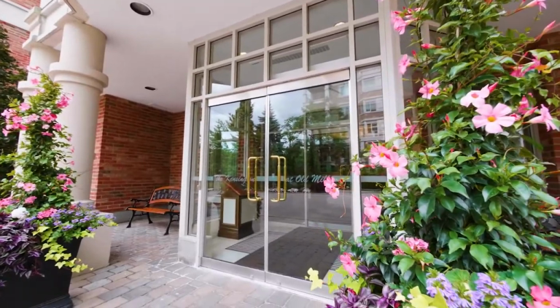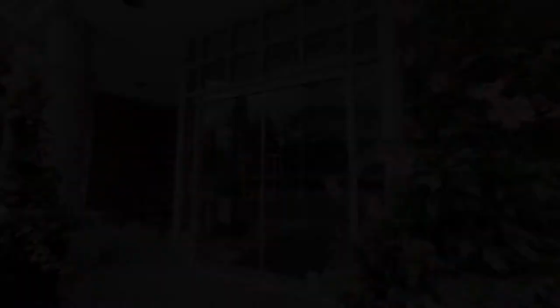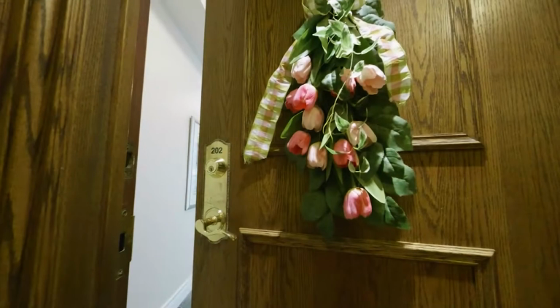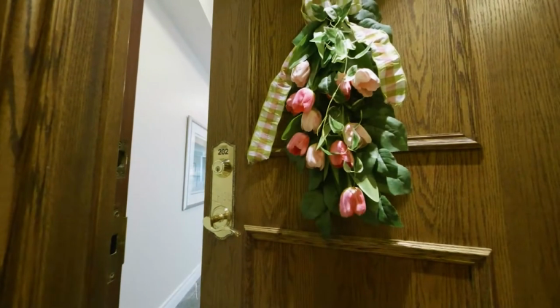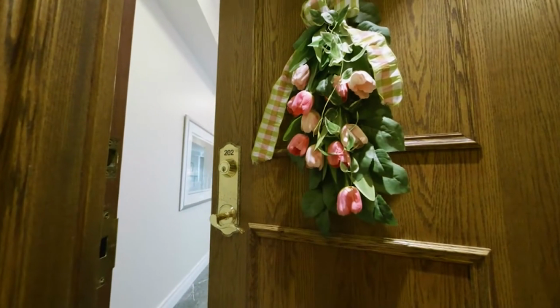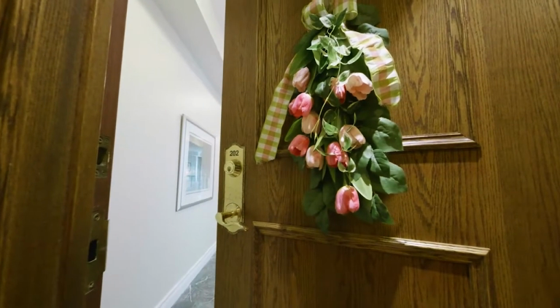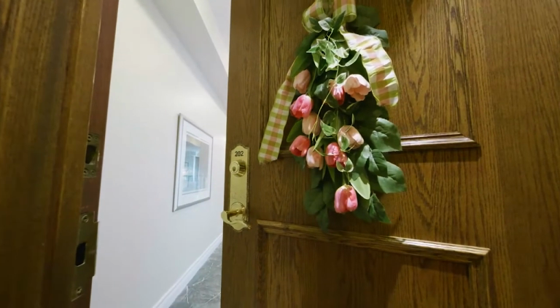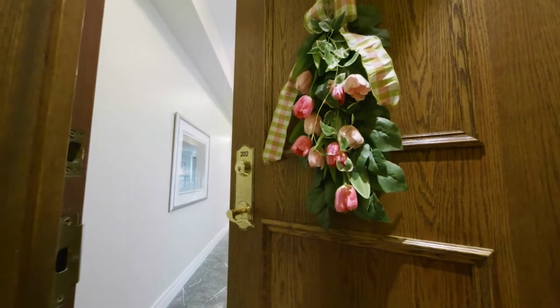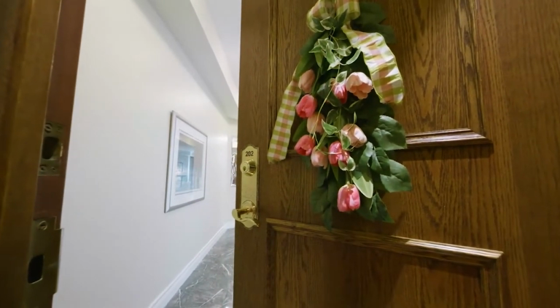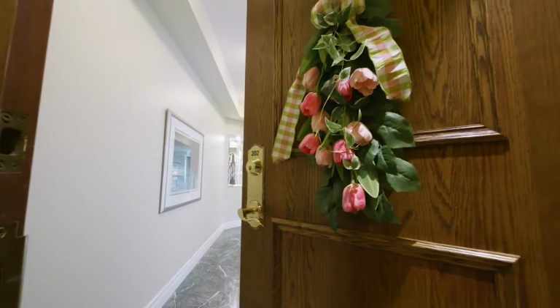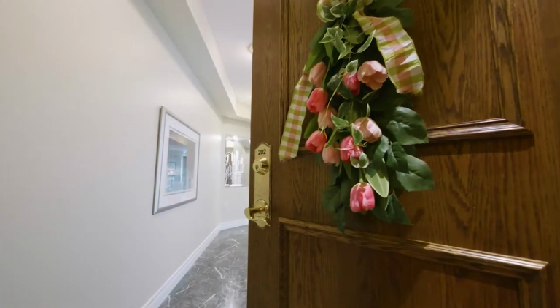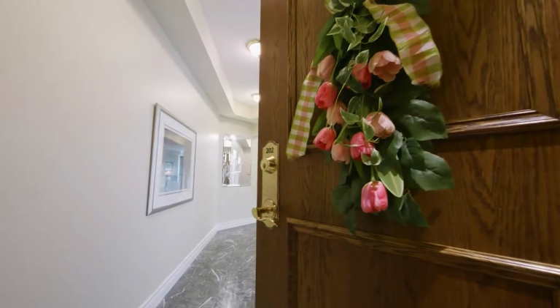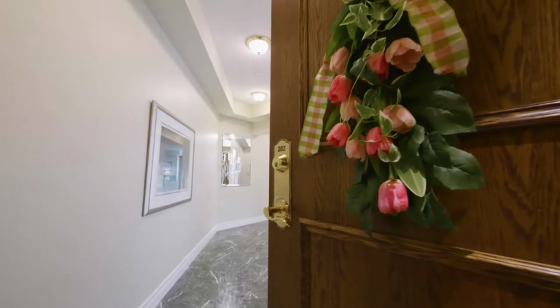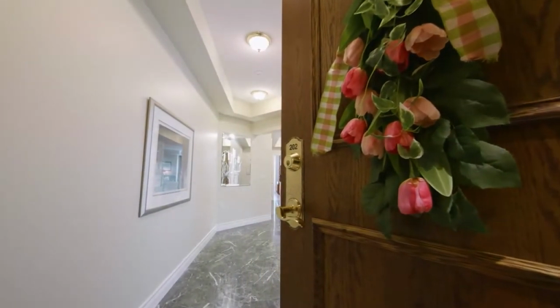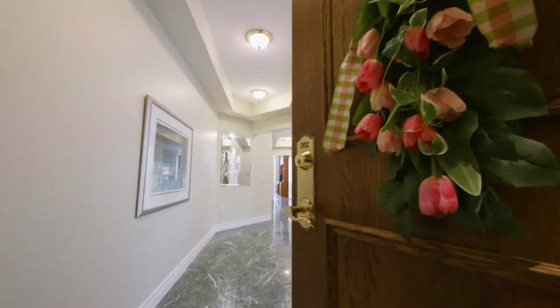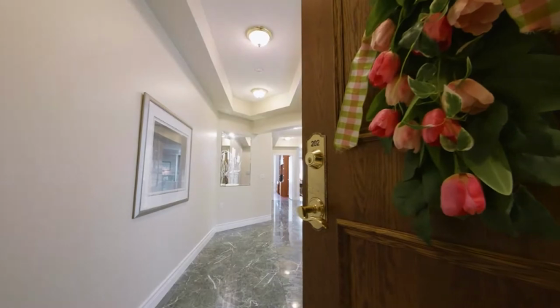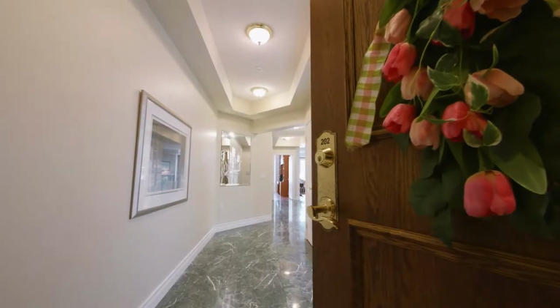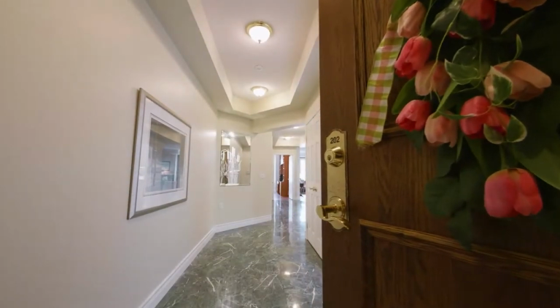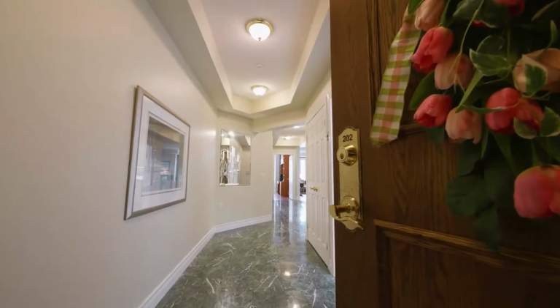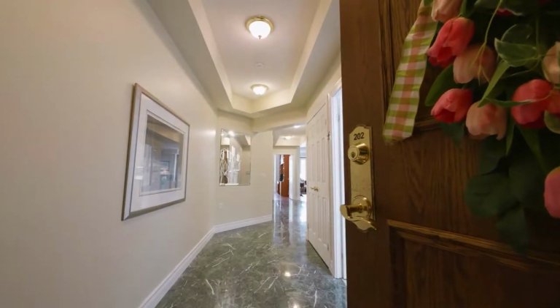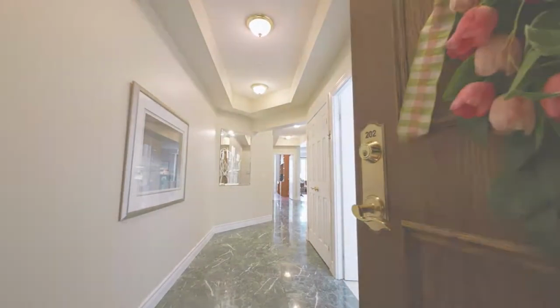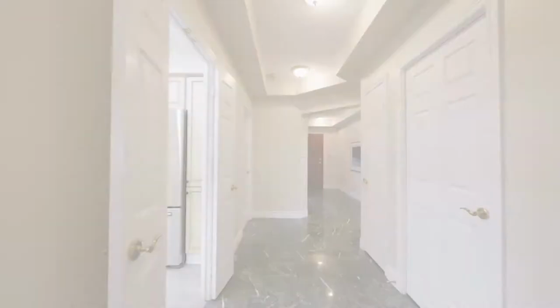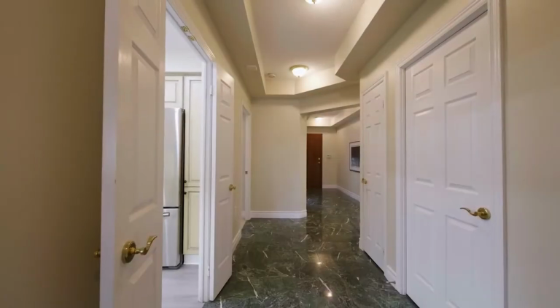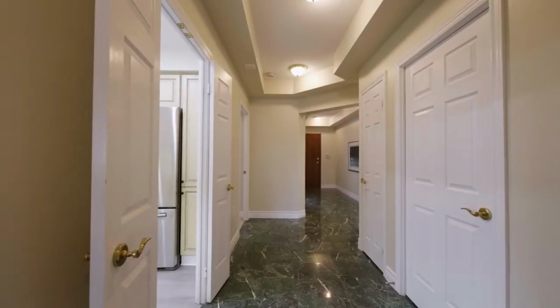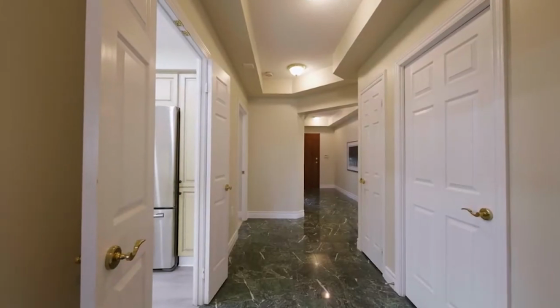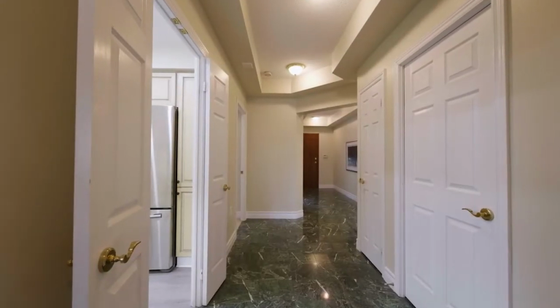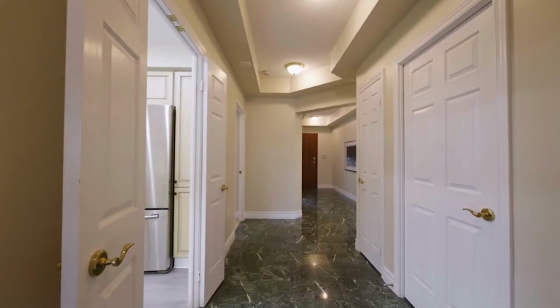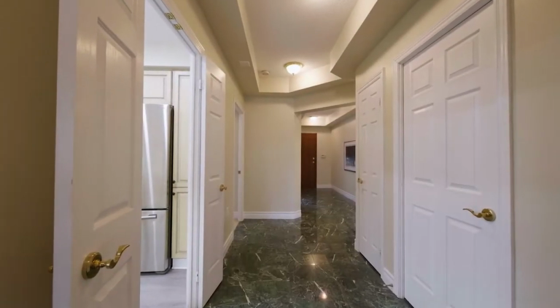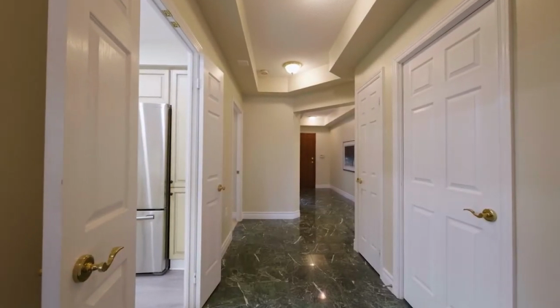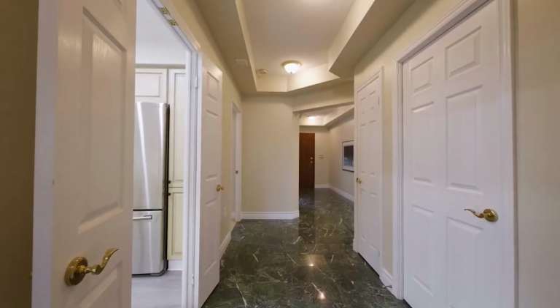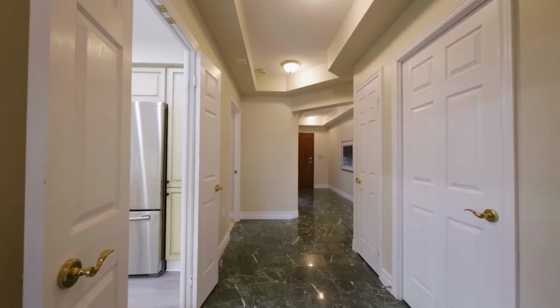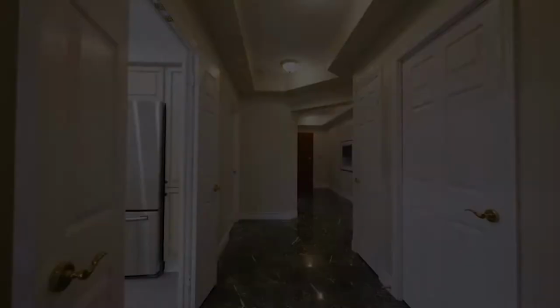This spacious bright corner suite is beautiful. It's over 1,600 square feet and offers fabulous space and flow.